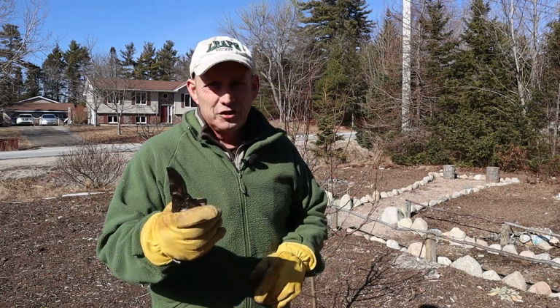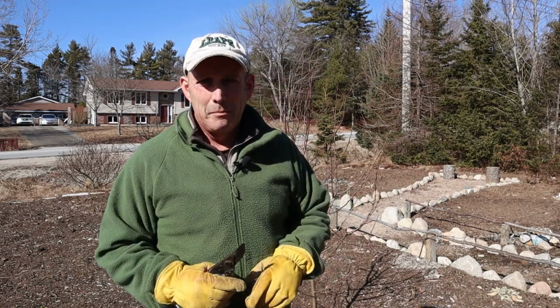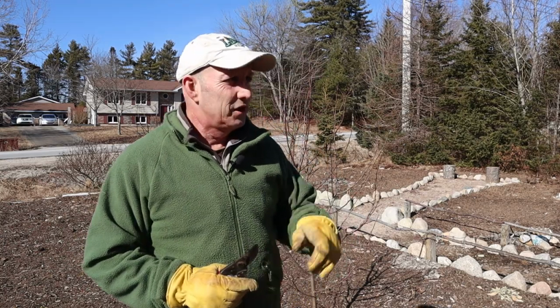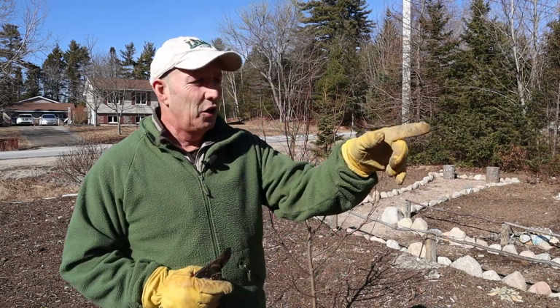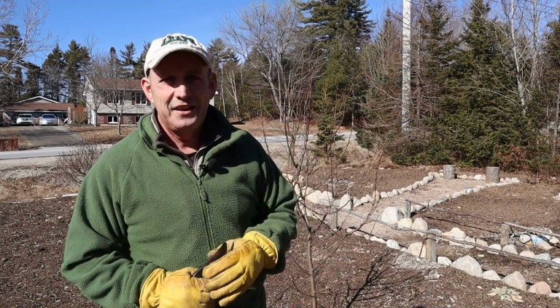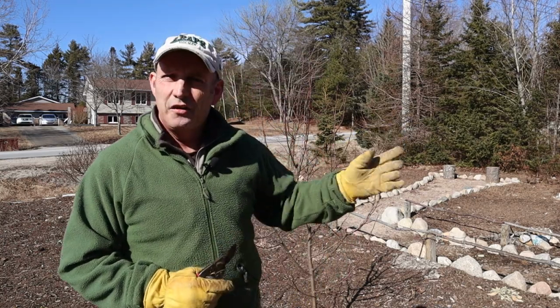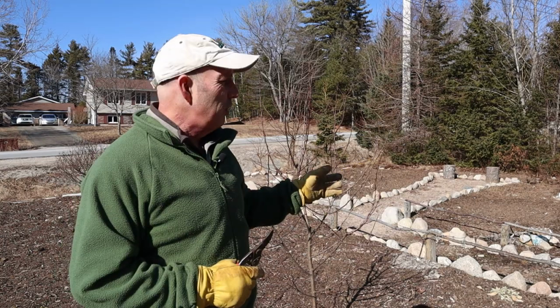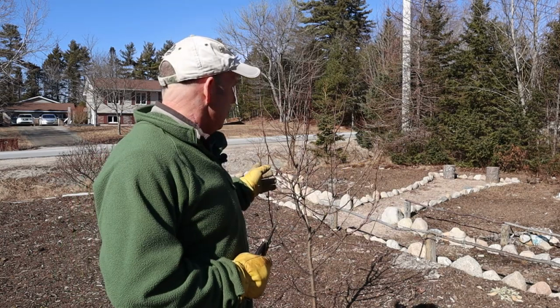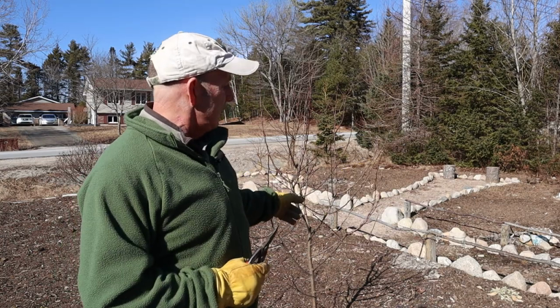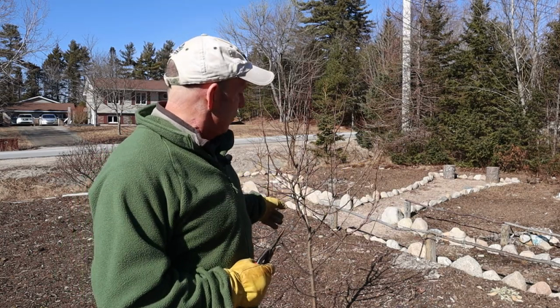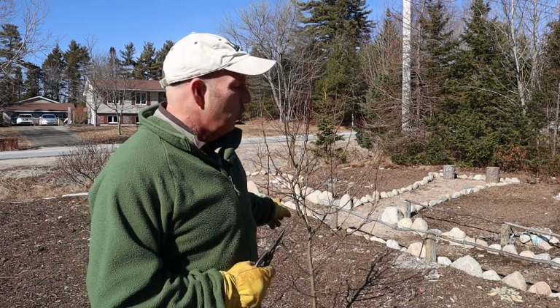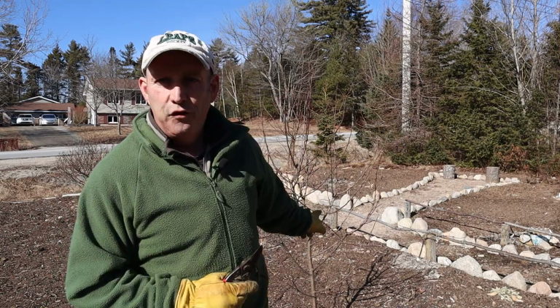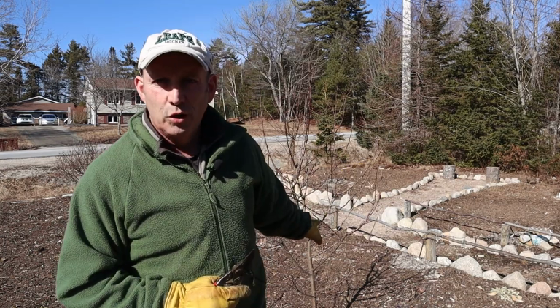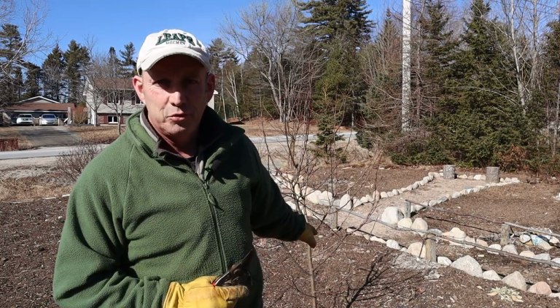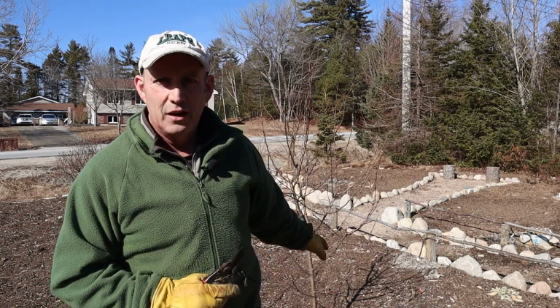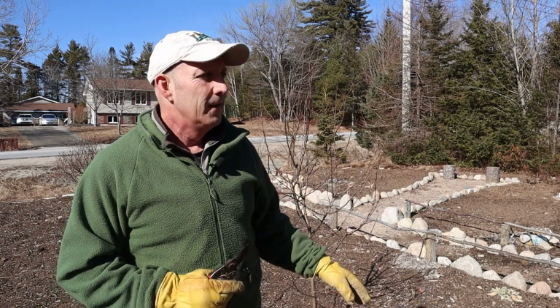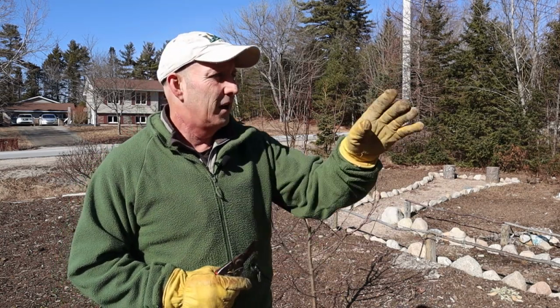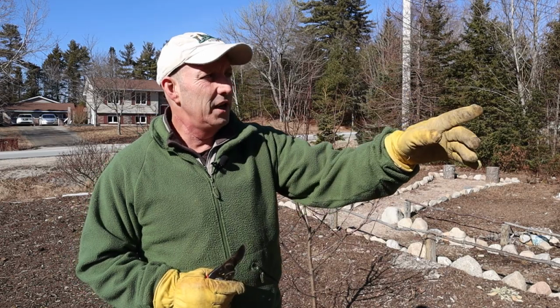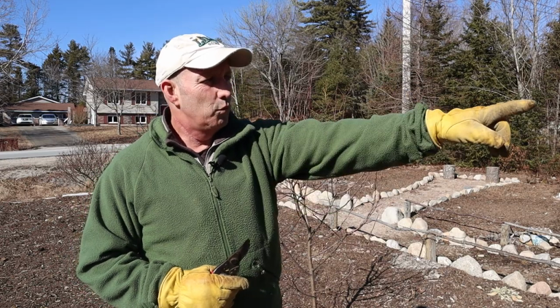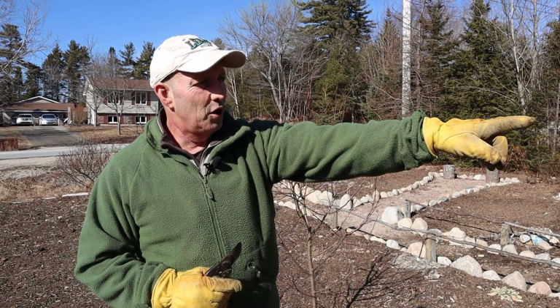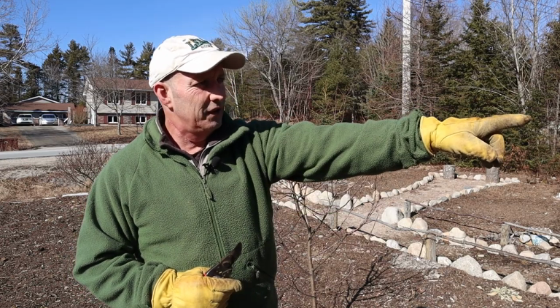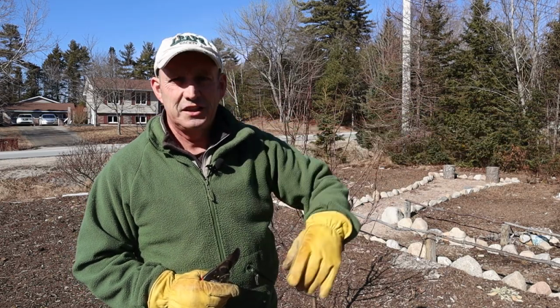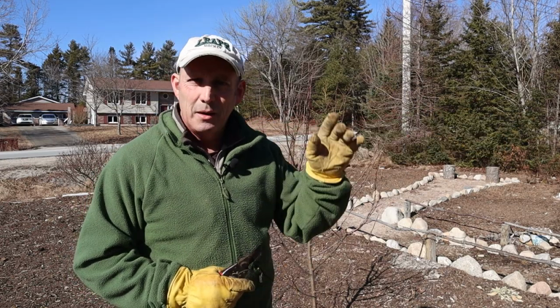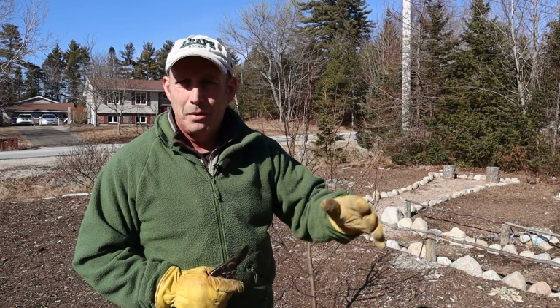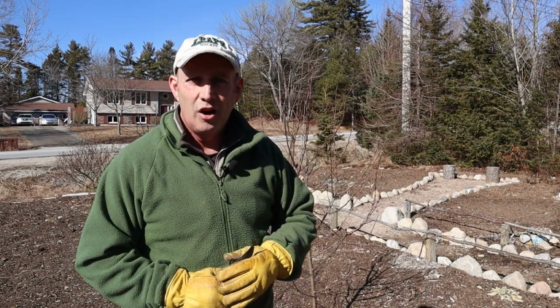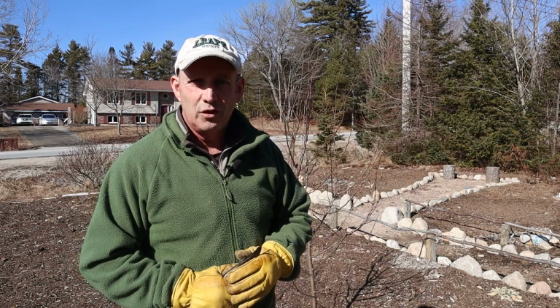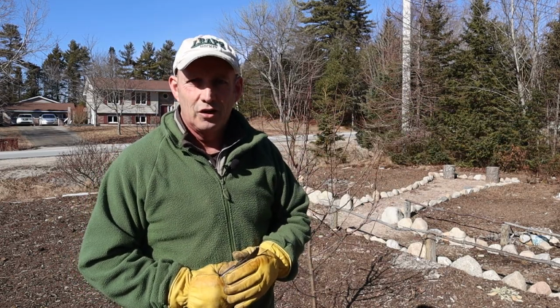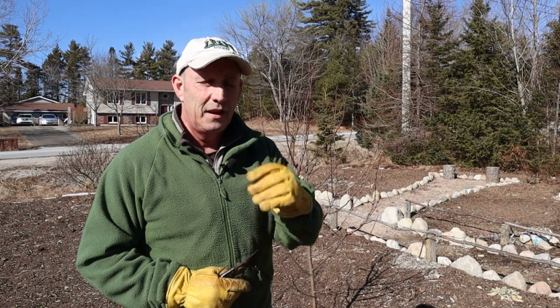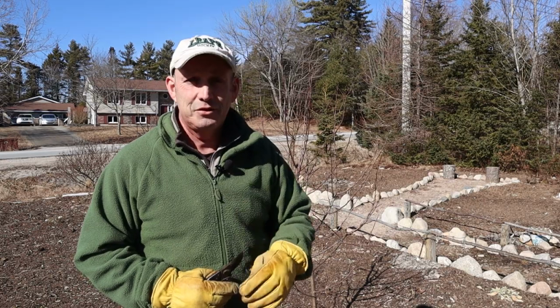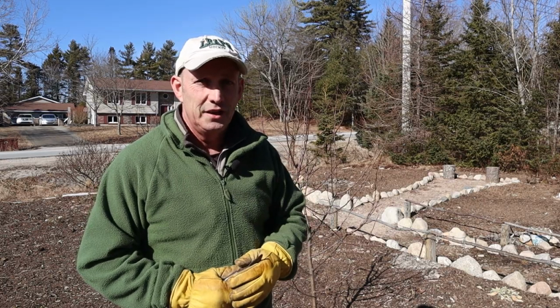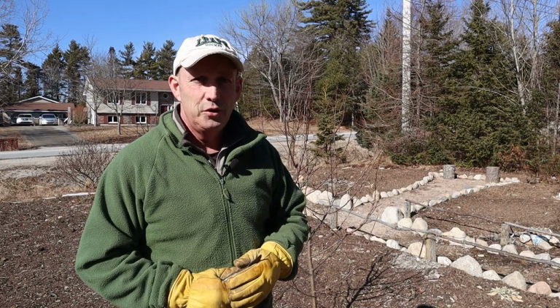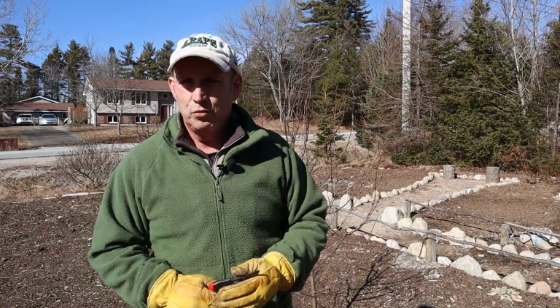I'll say a bumper harvest — I think the trees are only about four years old now. The Sweet 16 behind there — I had a bumper harvest of that last year and they were absolutely beautiful apples.